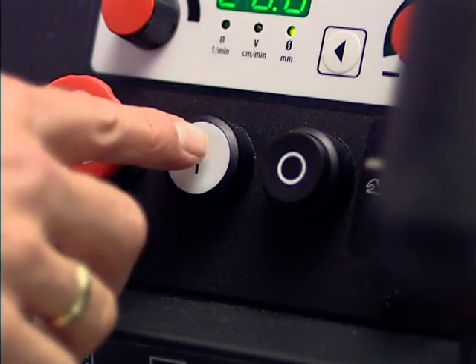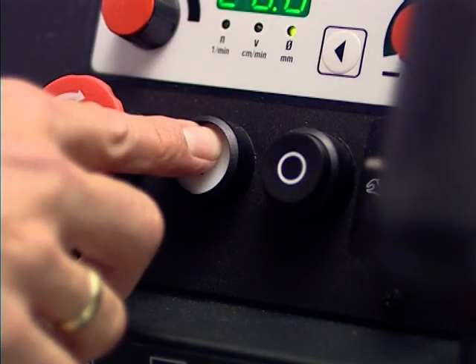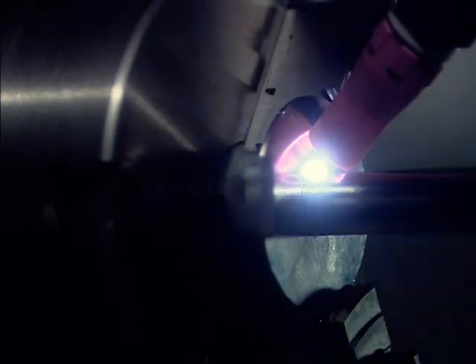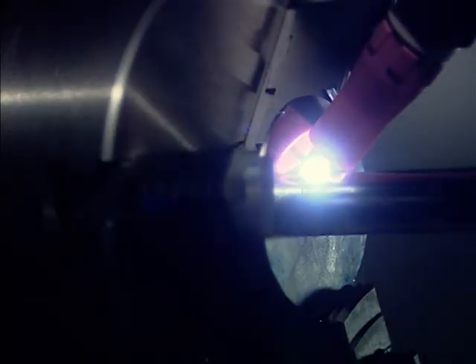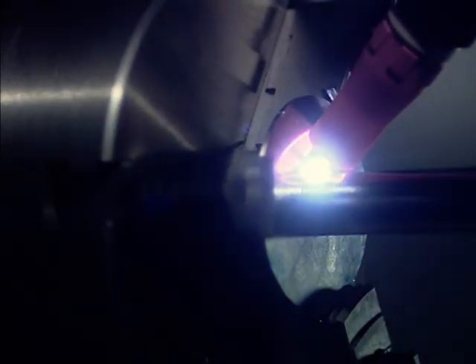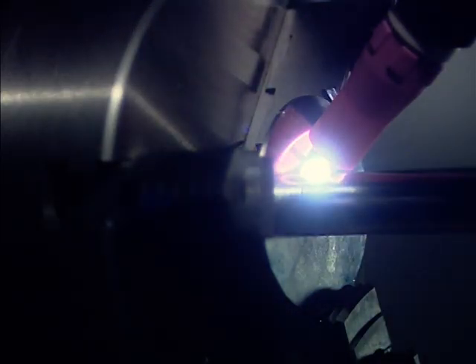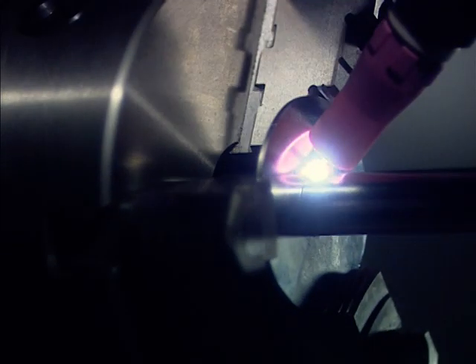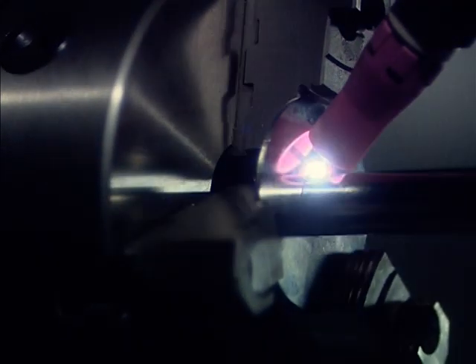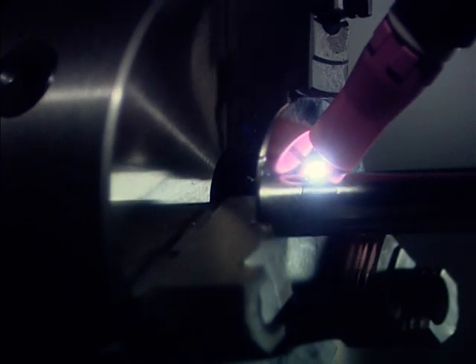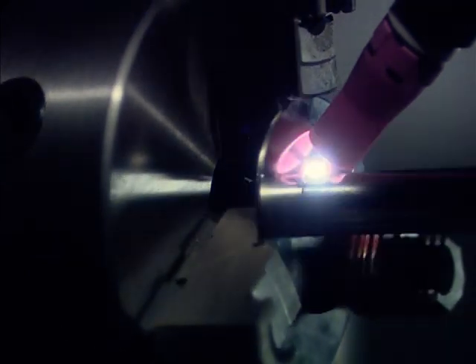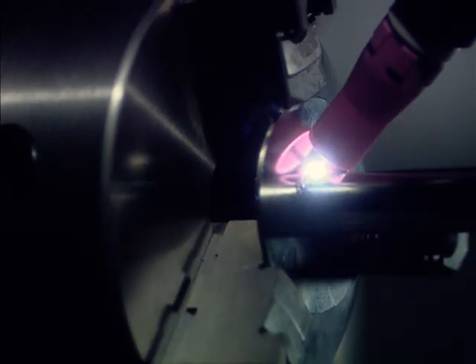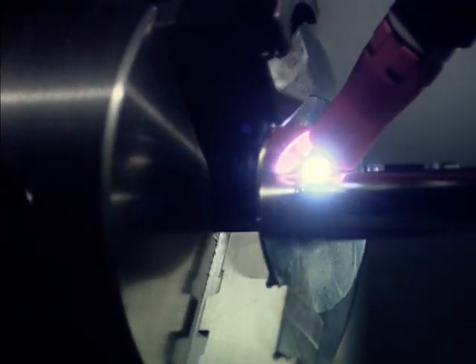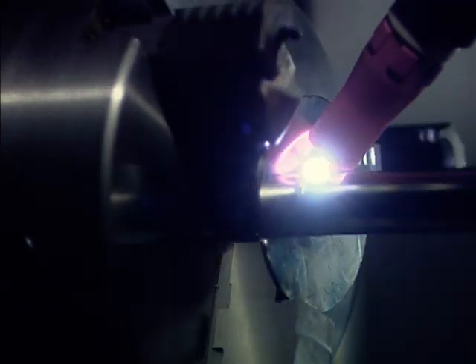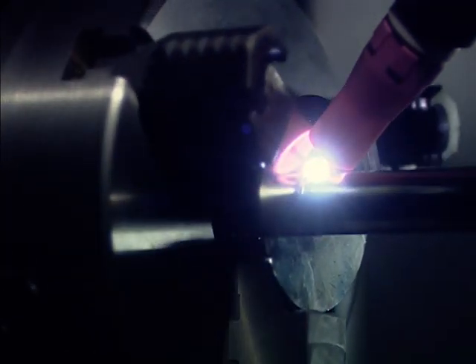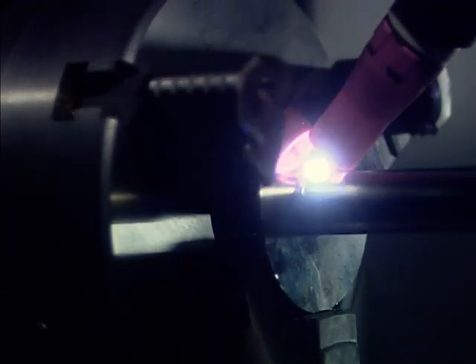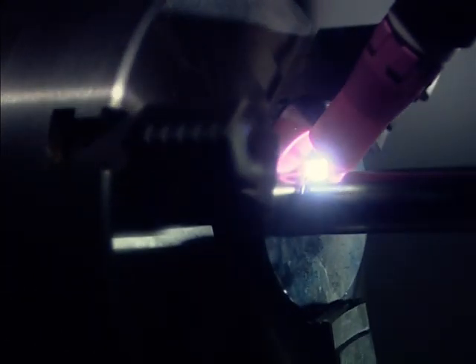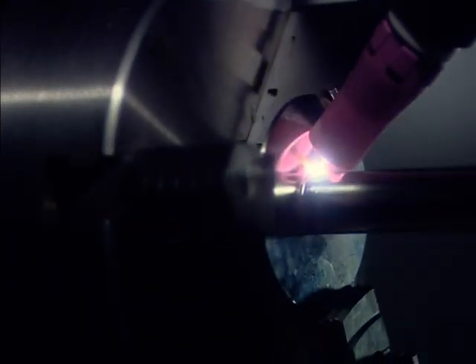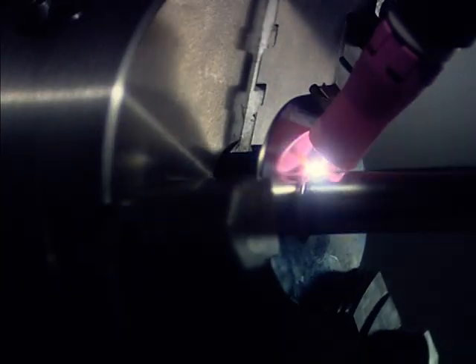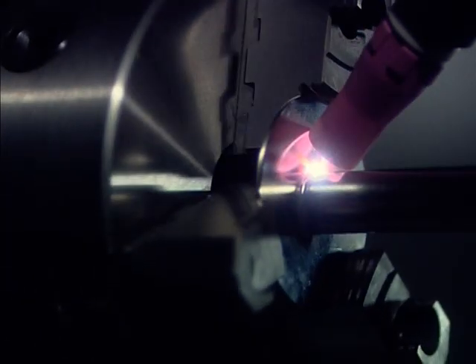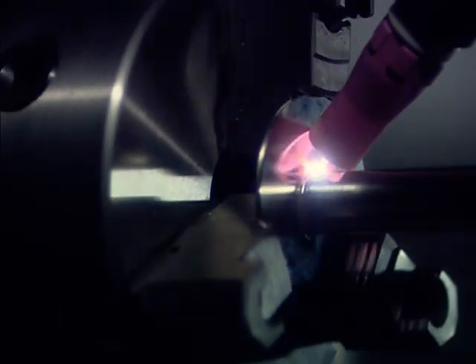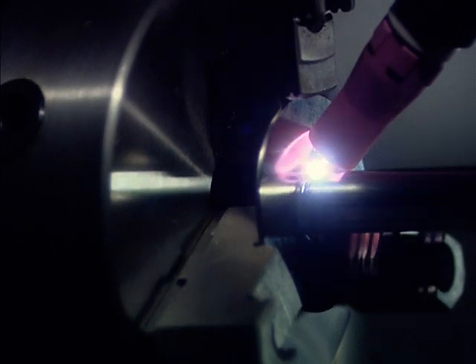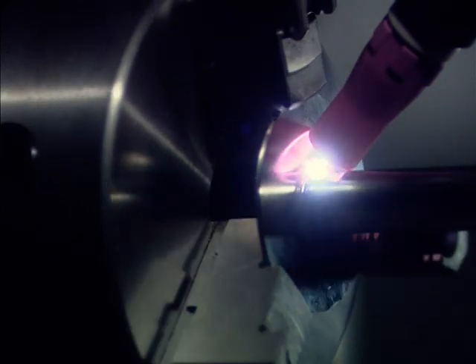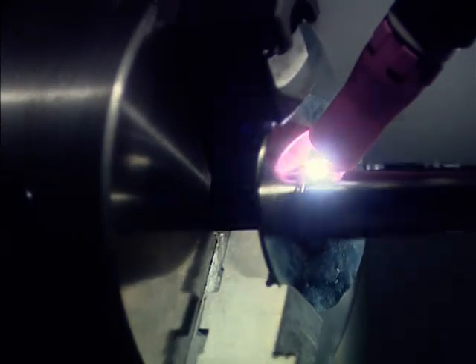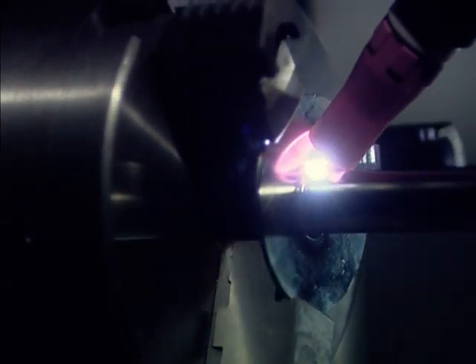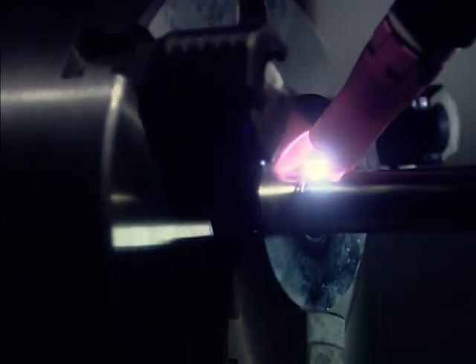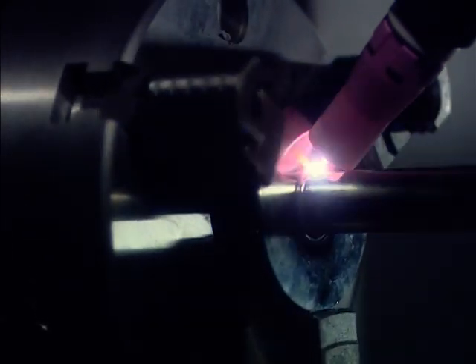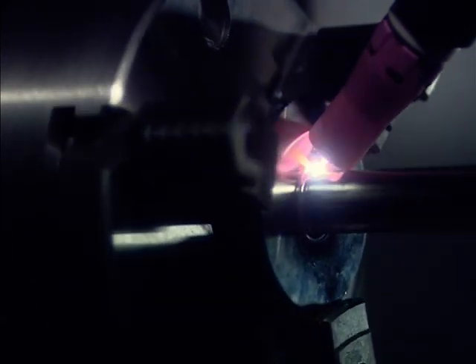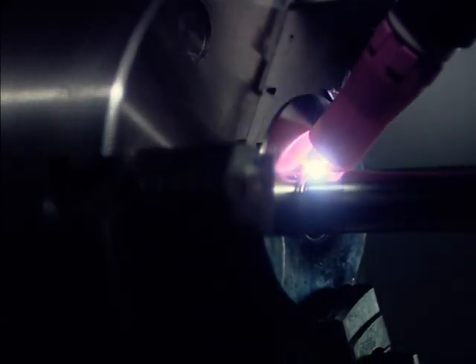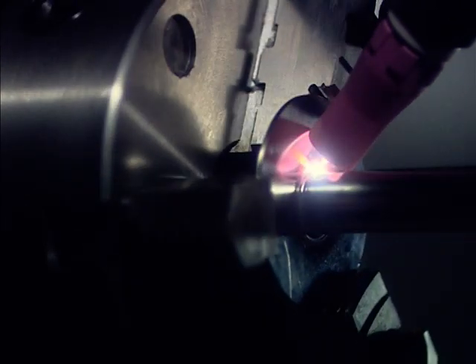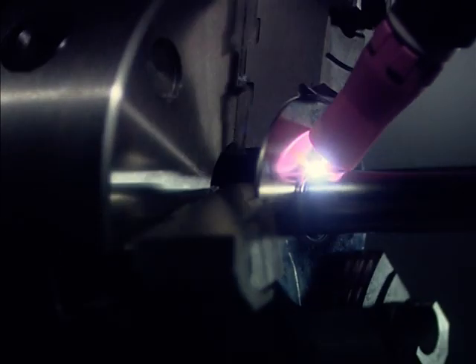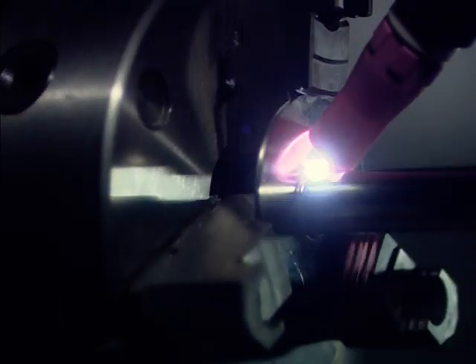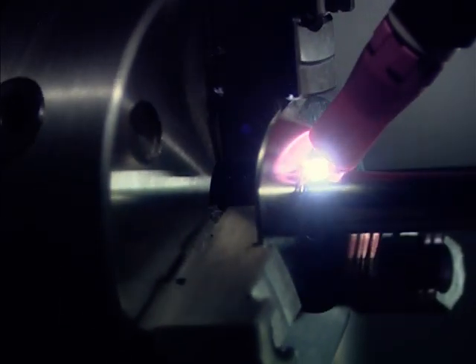Now weld. Fully automatic operation. Optimum repeat accuracy and outstanding economy.